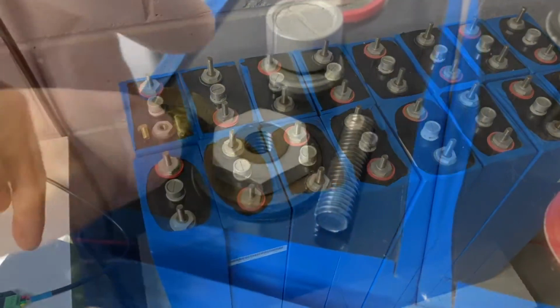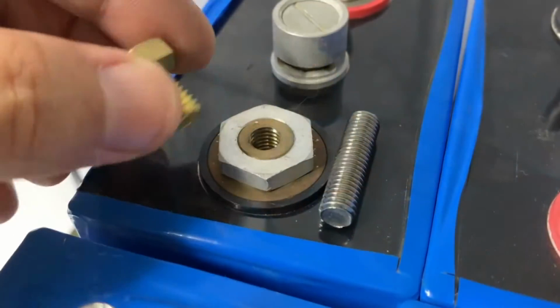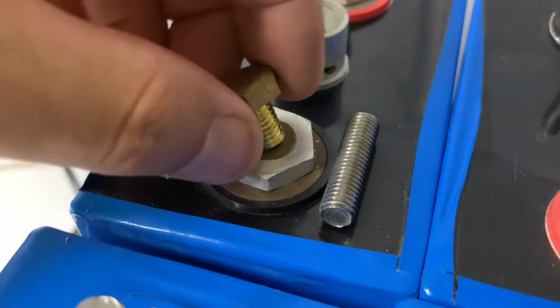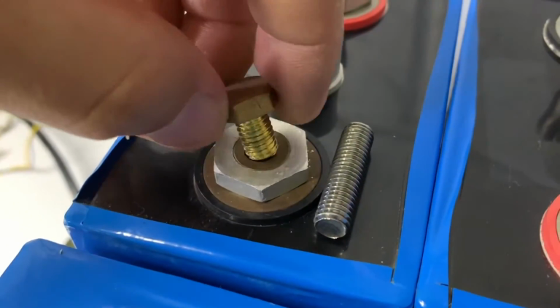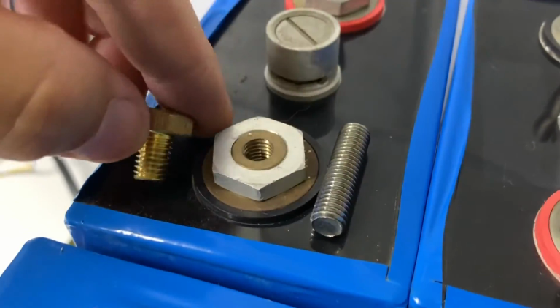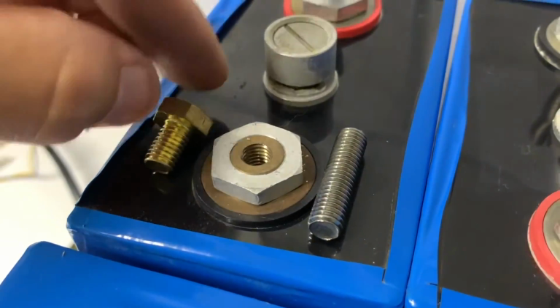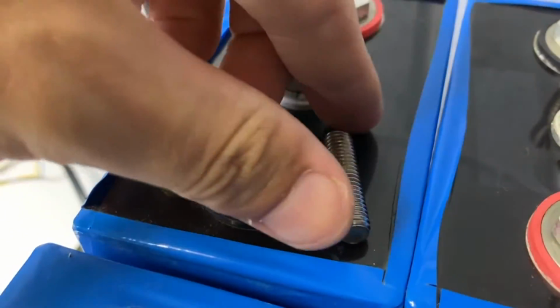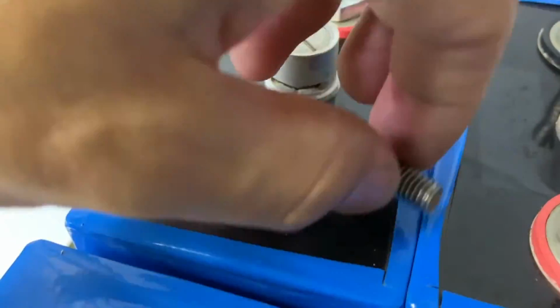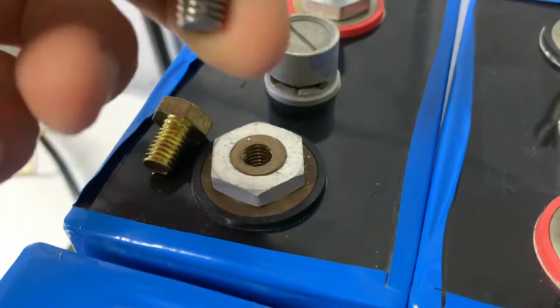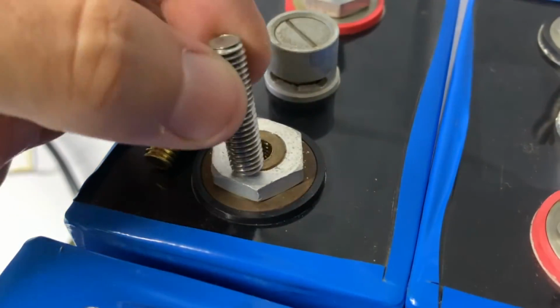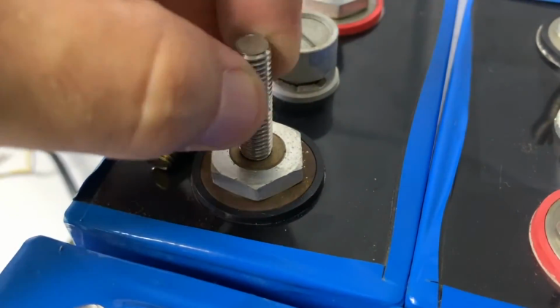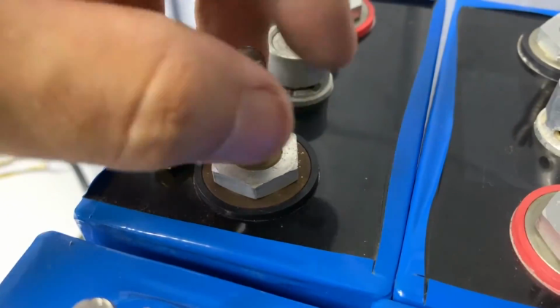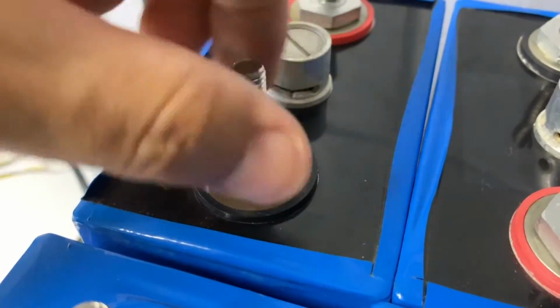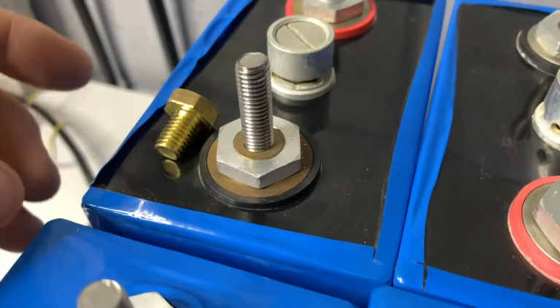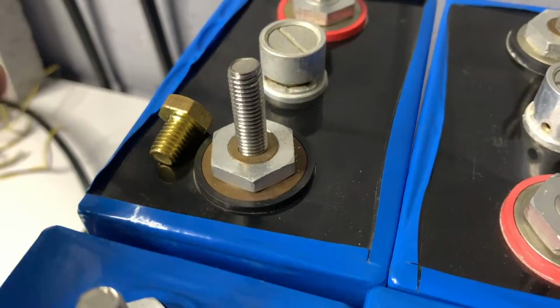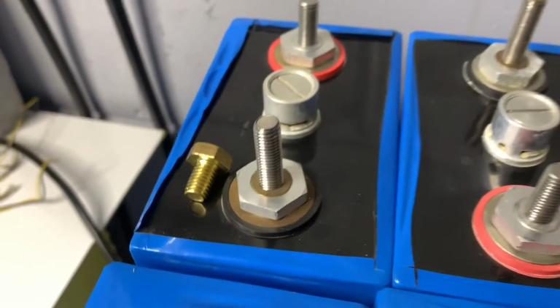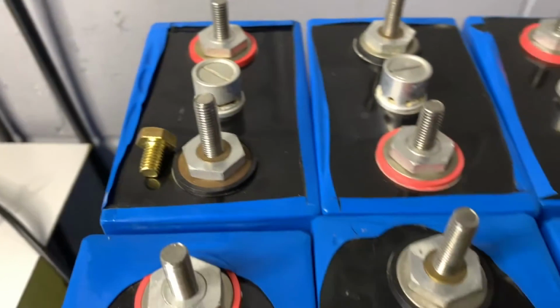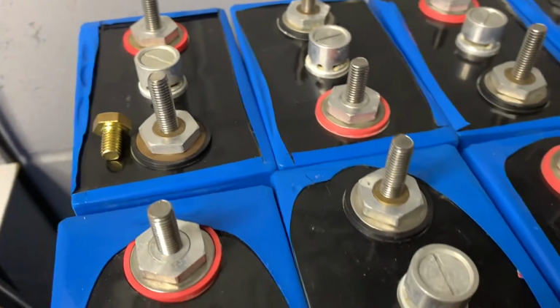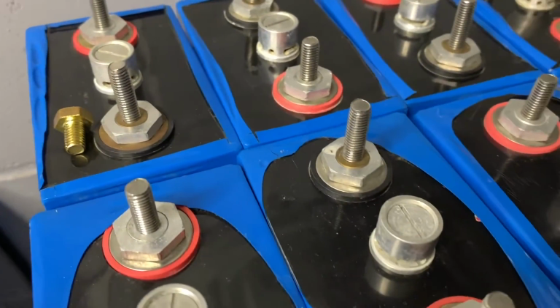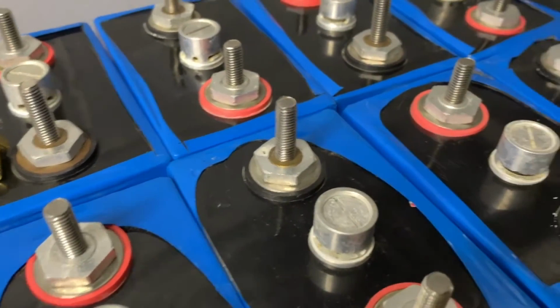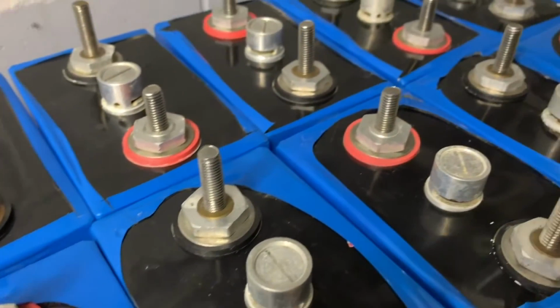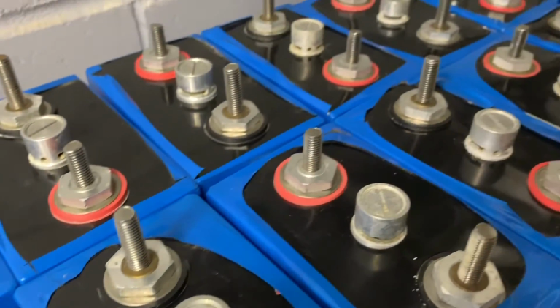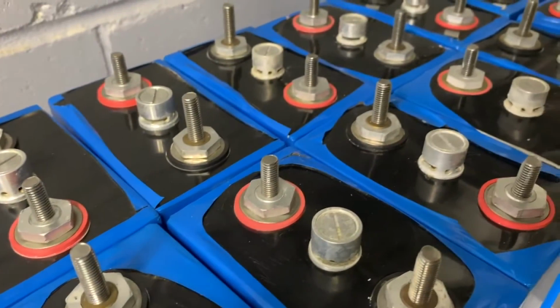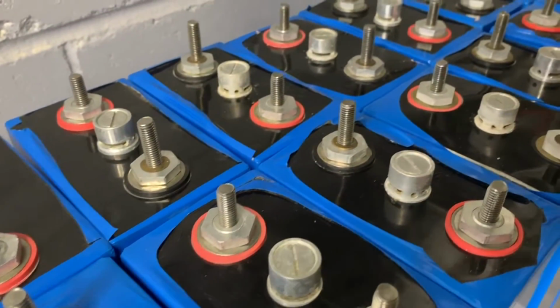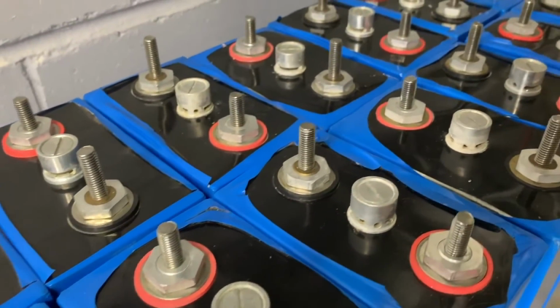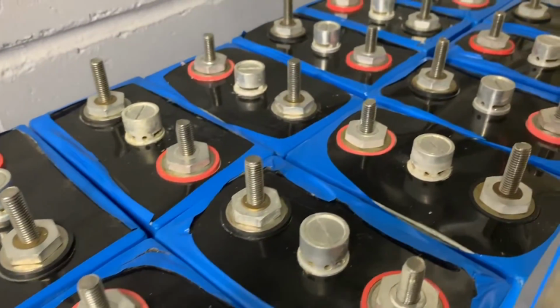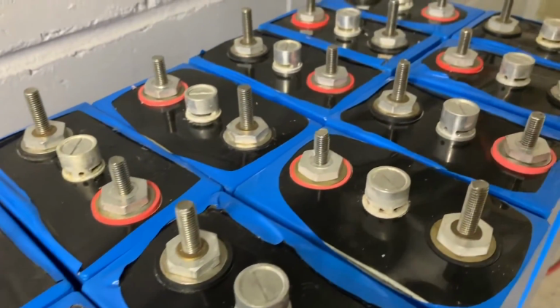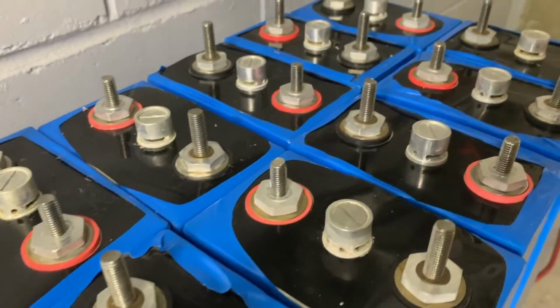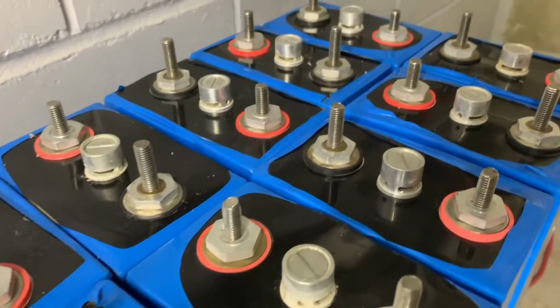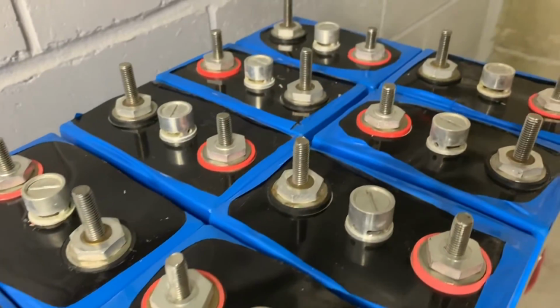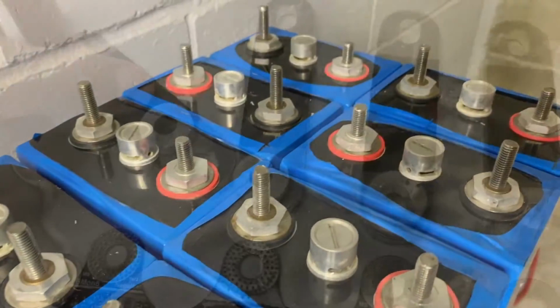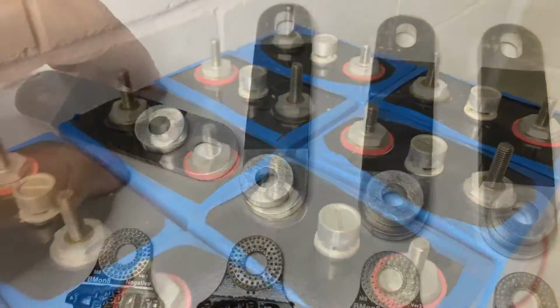Typically you can use bolts but in this case we're going to use grub screws. The advantage of grub screws is that they can be located and as we add the bus bars they hold everything in place, rather than risking anything slipping or moving about.